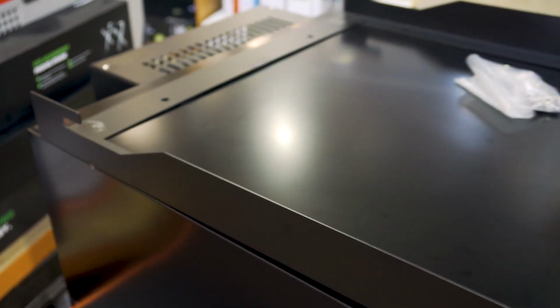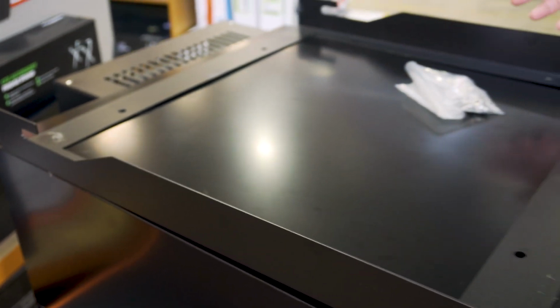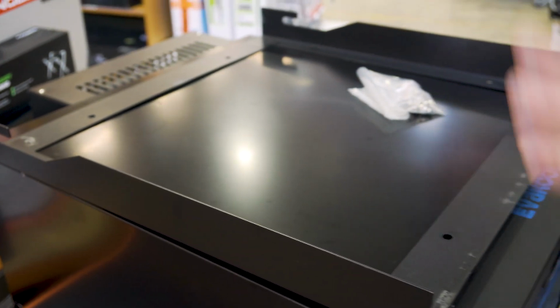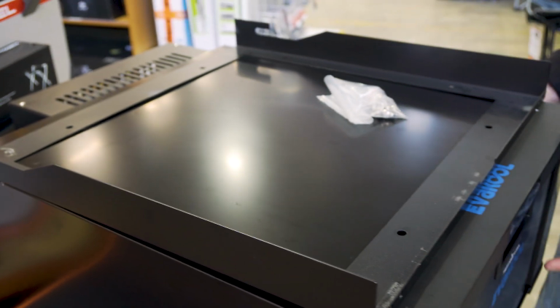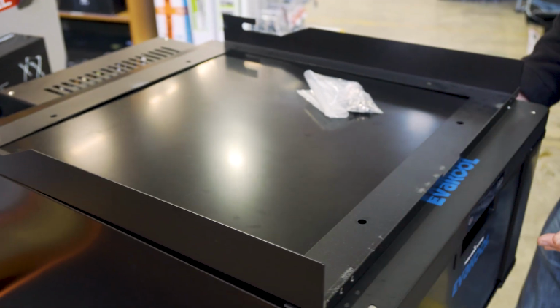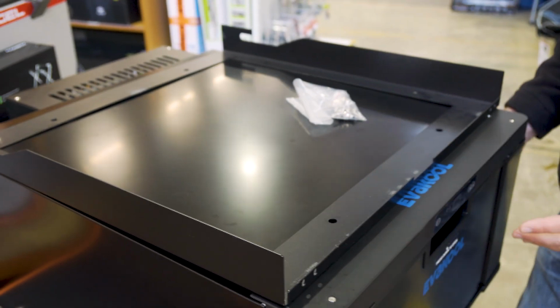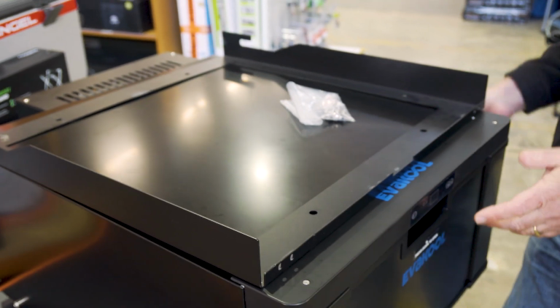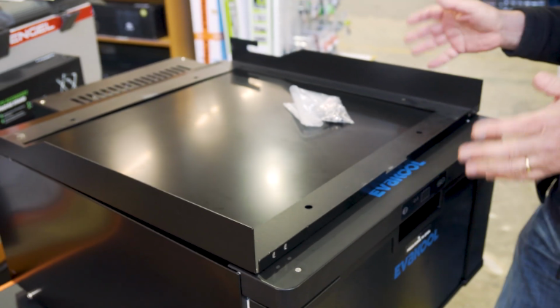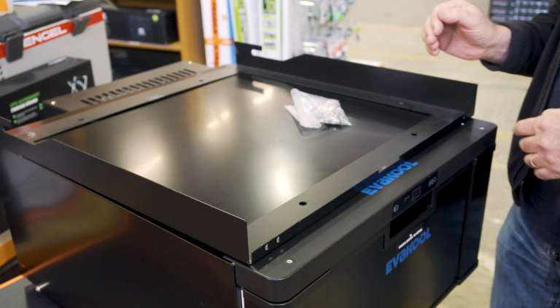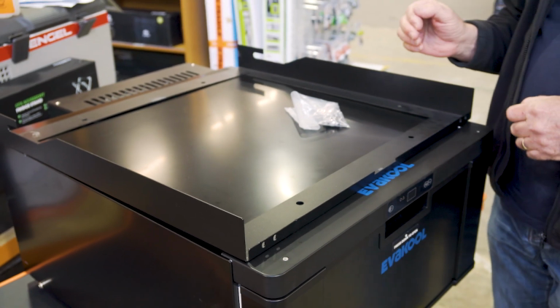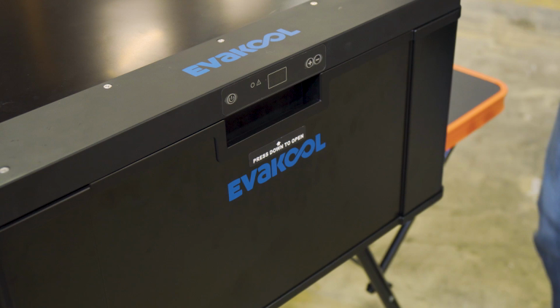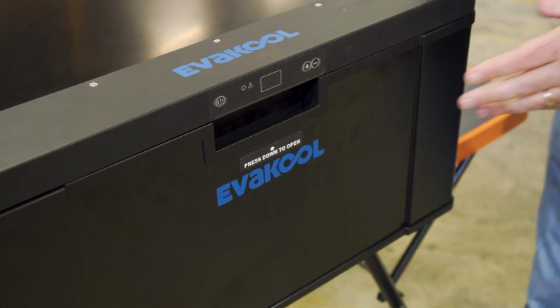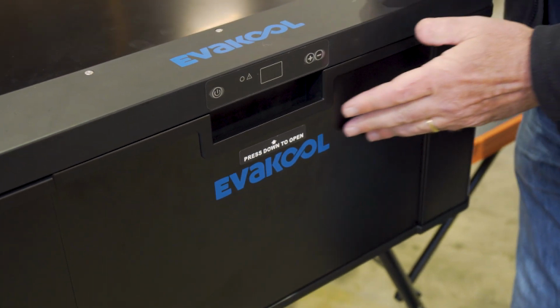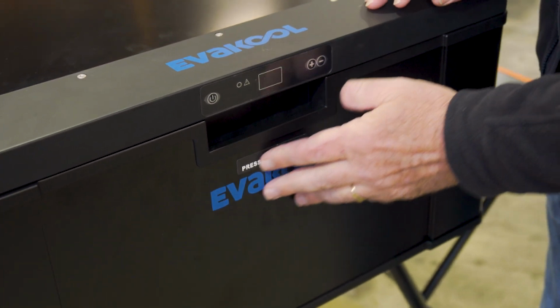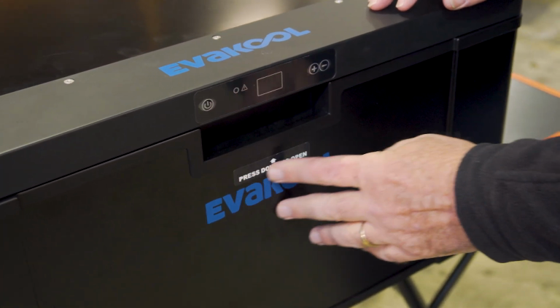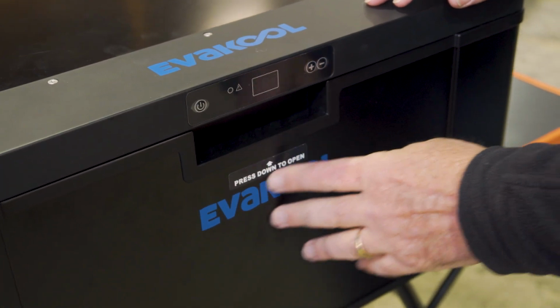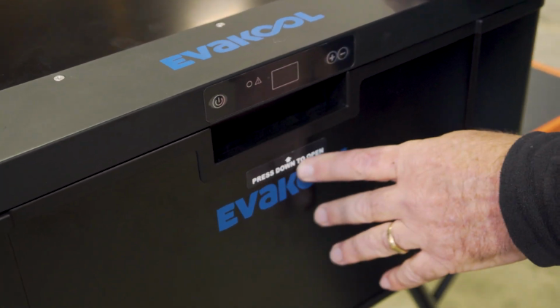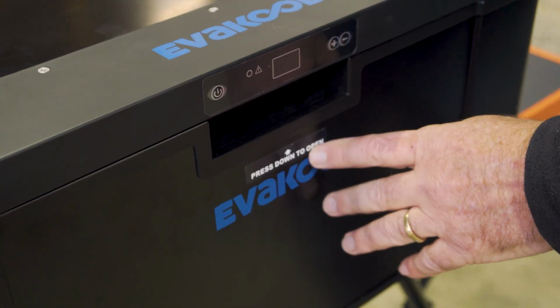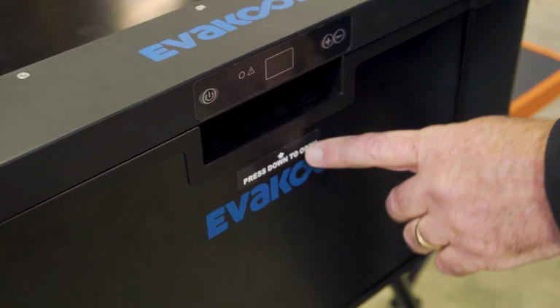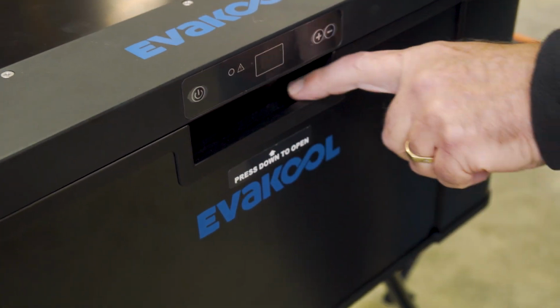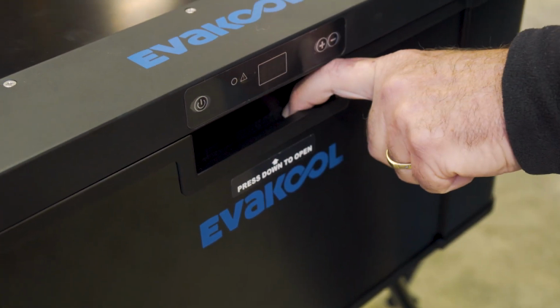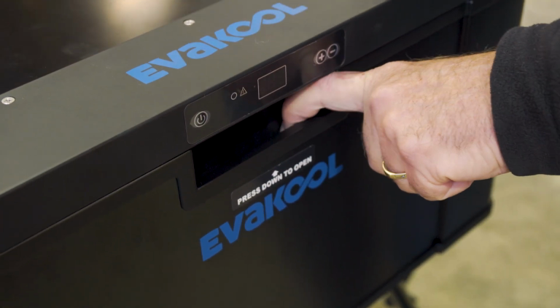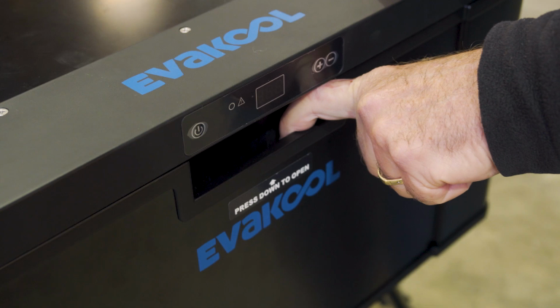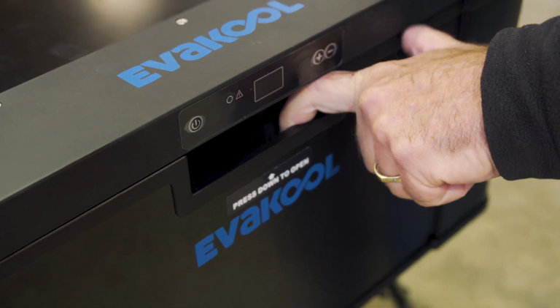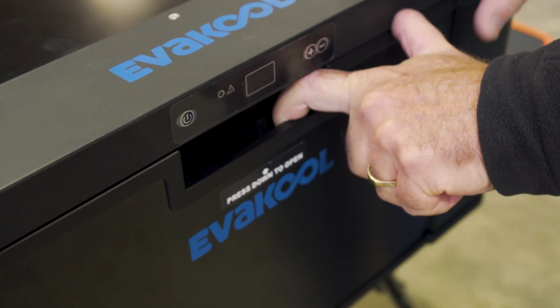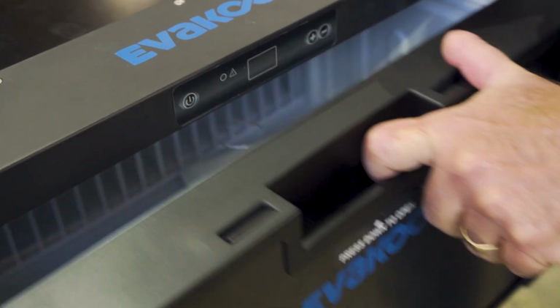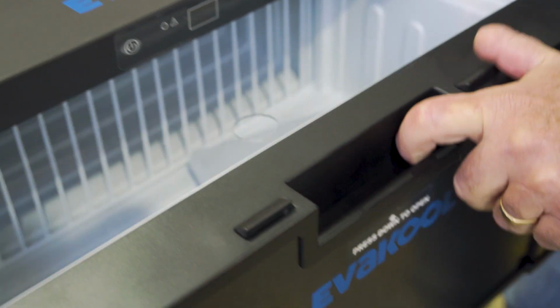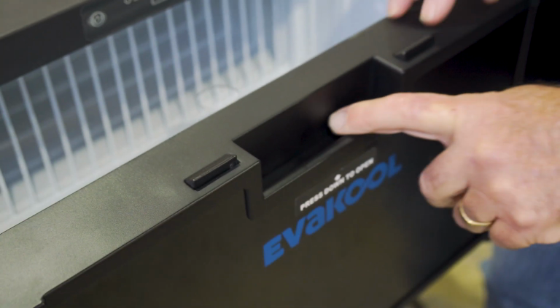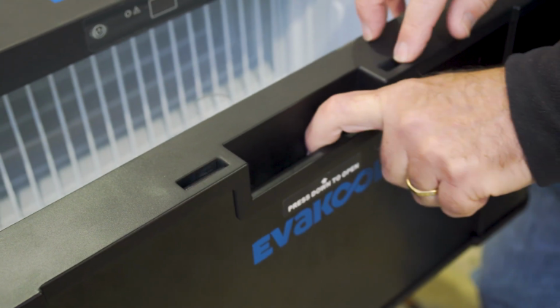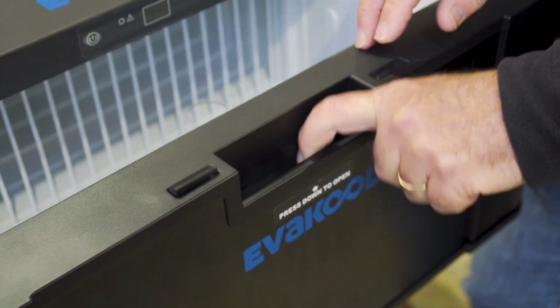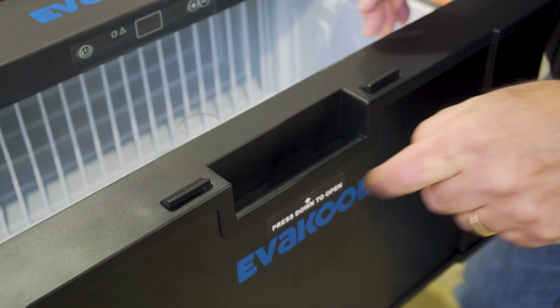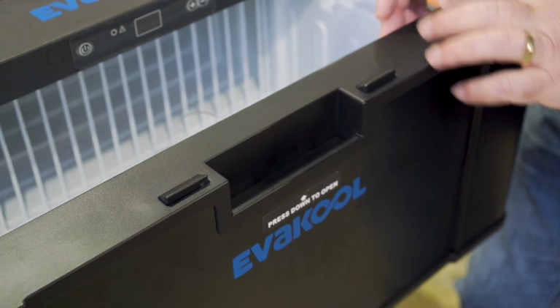If you want to, you can put a strap over it to hold it down, but otherwise it's very secure. Now at the front here you've got your little drawer compartment — little buttons you push down. You've got to put your finger all the way inside and push it down, and then you can open the drawer up. You can see that's what operates those catches.